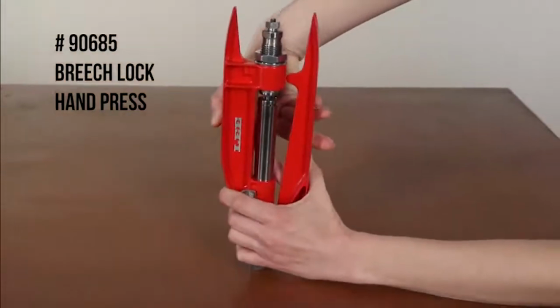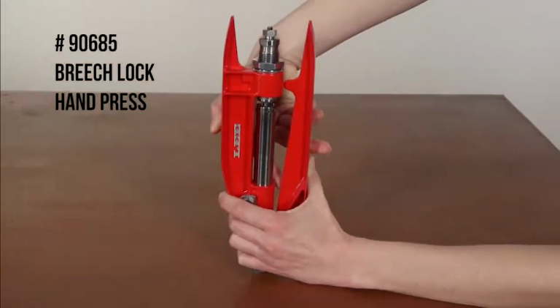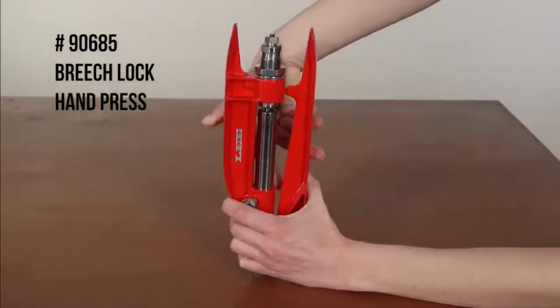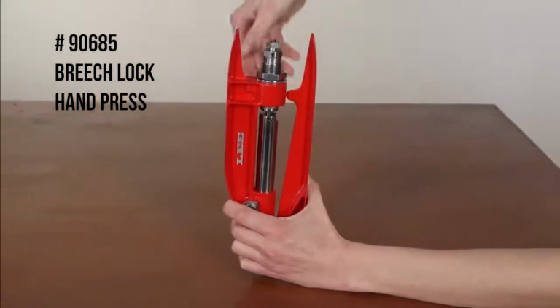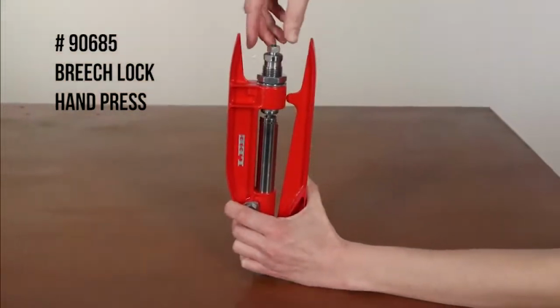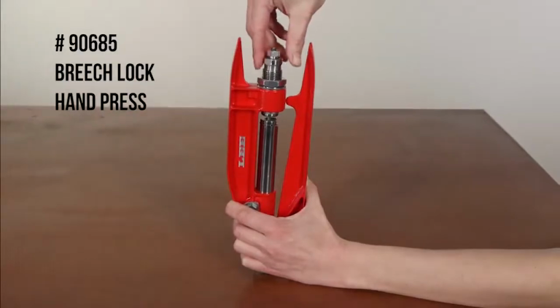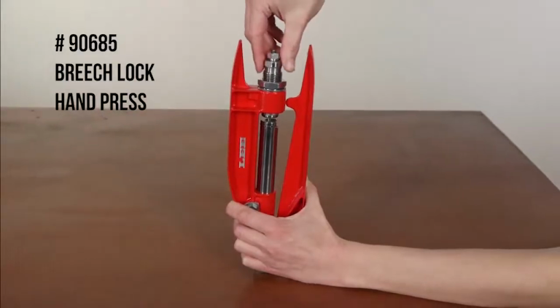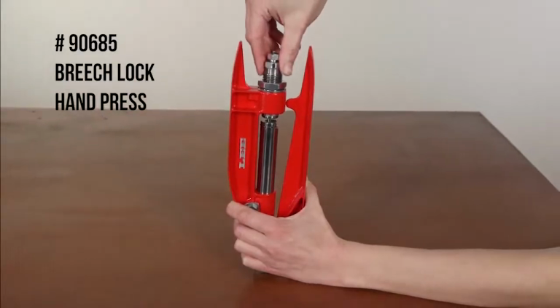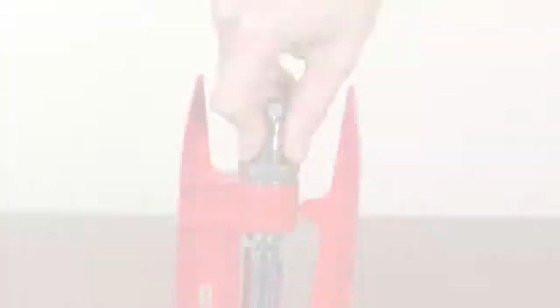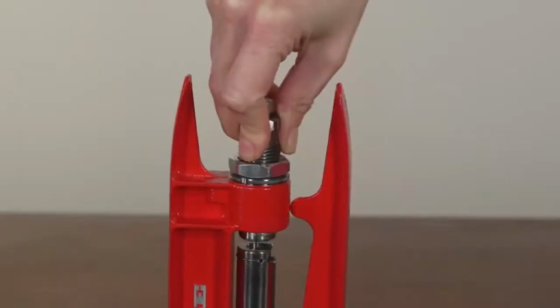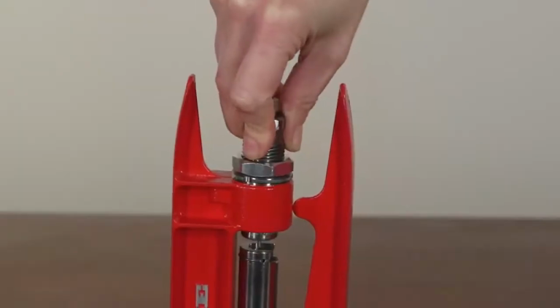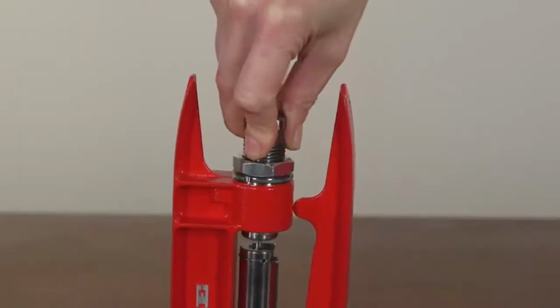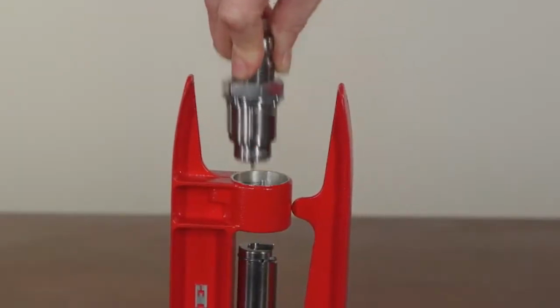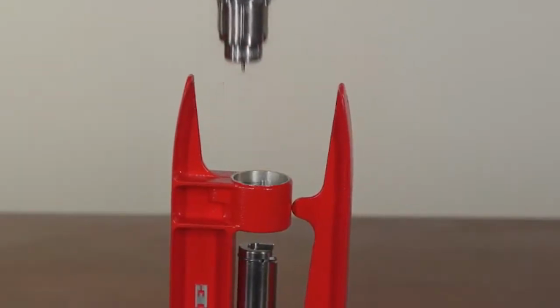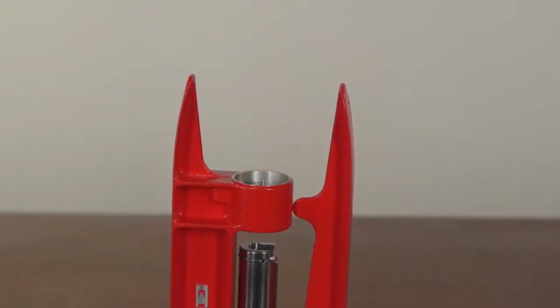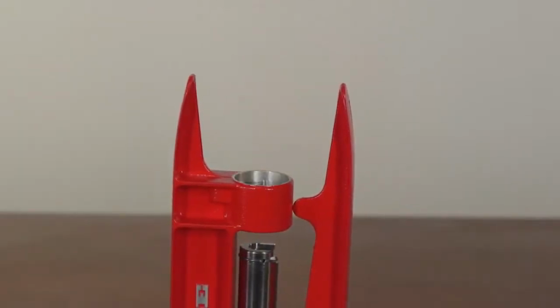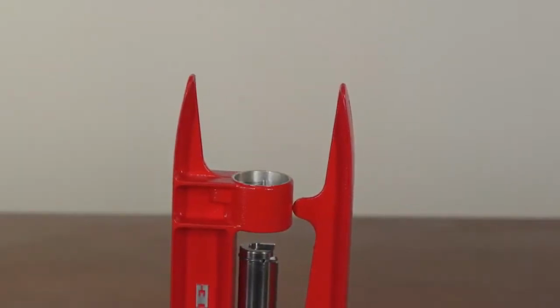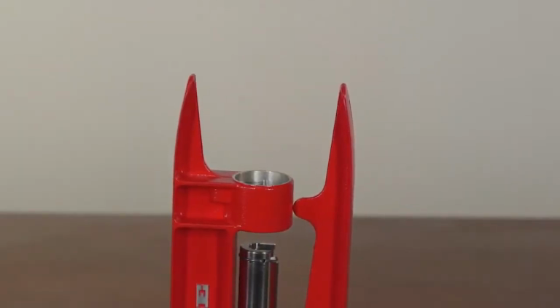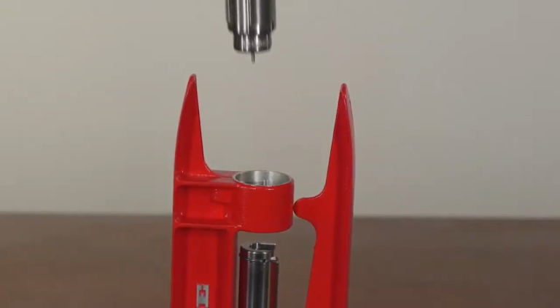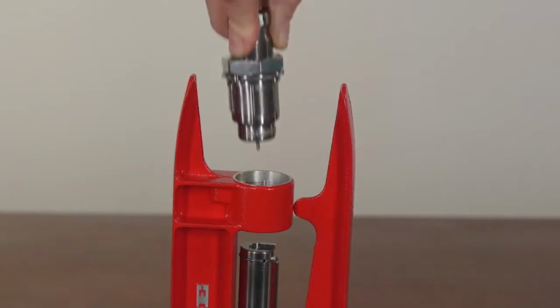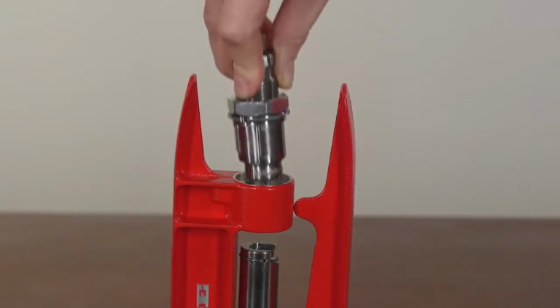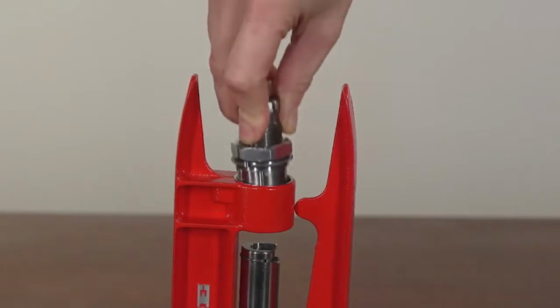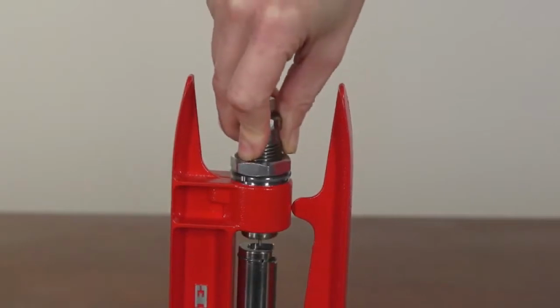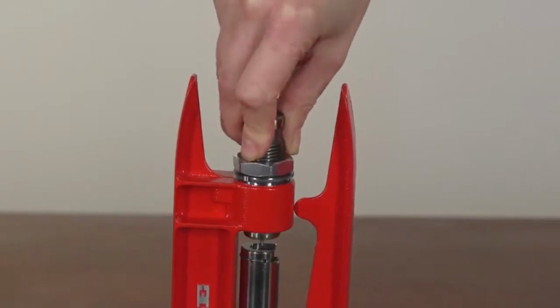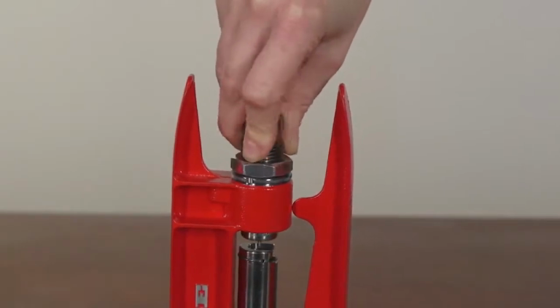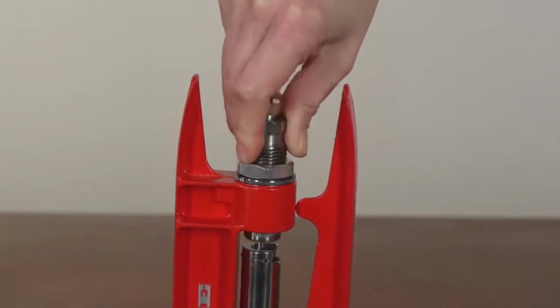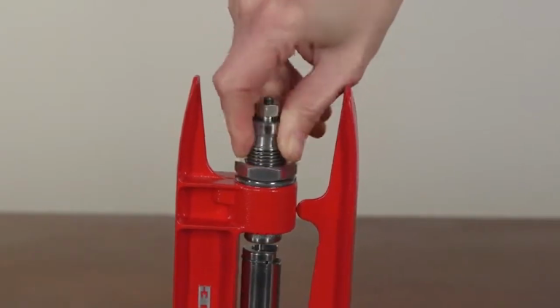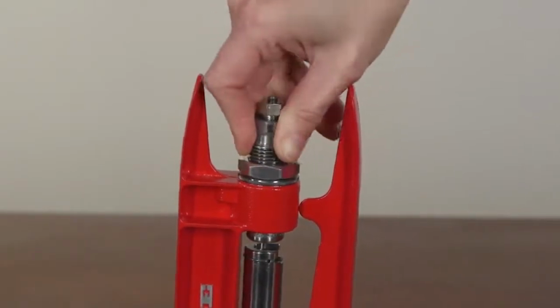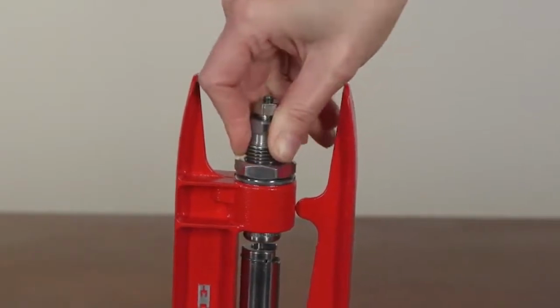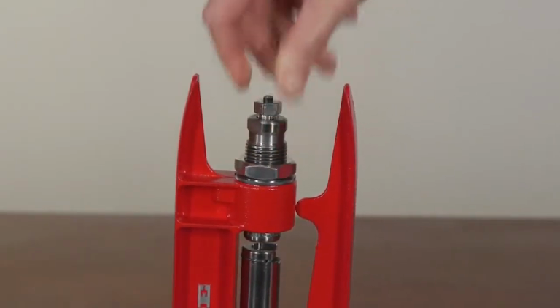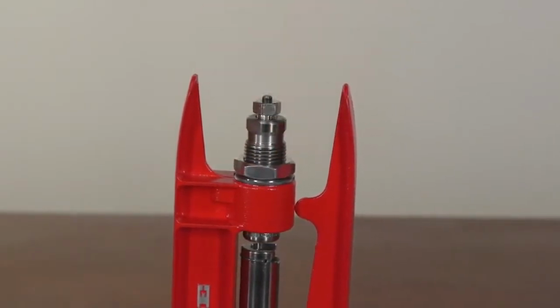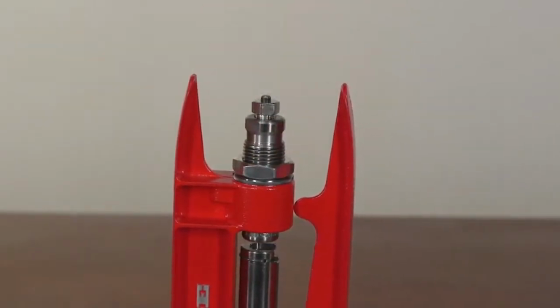The press is also equipped with the Lee Breach Lock Quick Change feature. This allows you to keep your dies adjusted inside the Lee Breach Lock bushings and change dies instantly with a twist of the wrist.